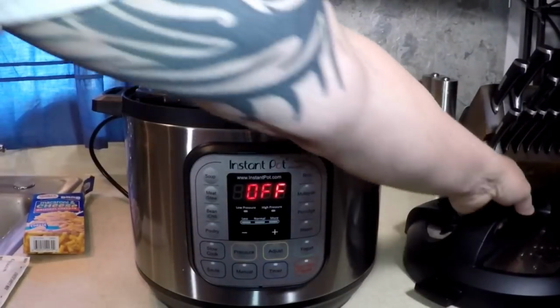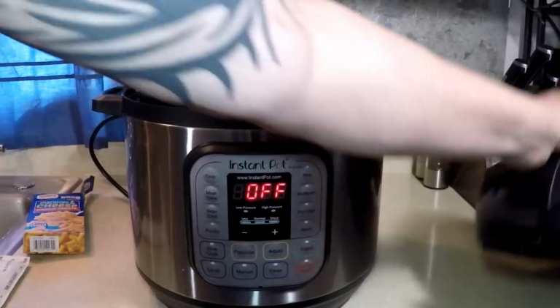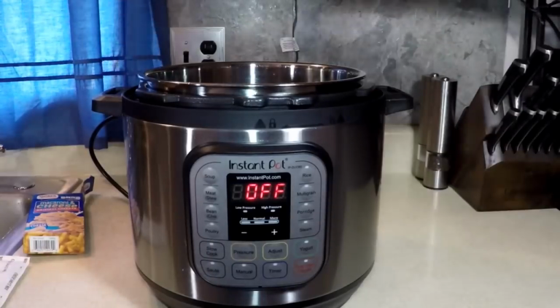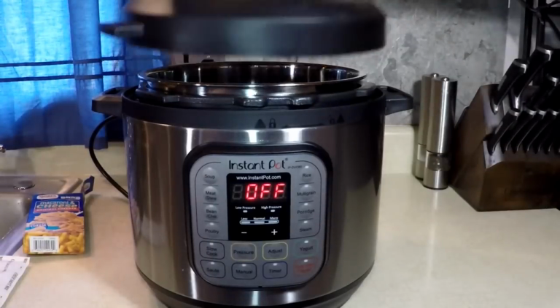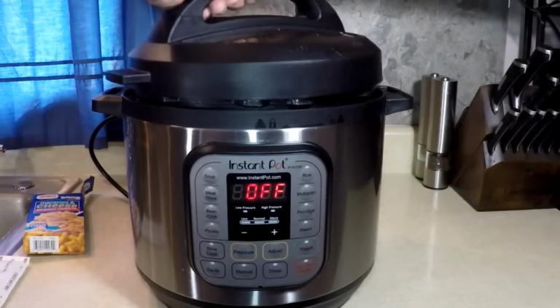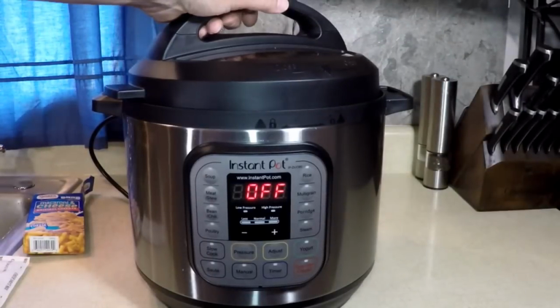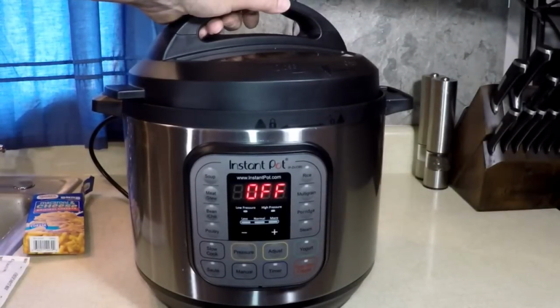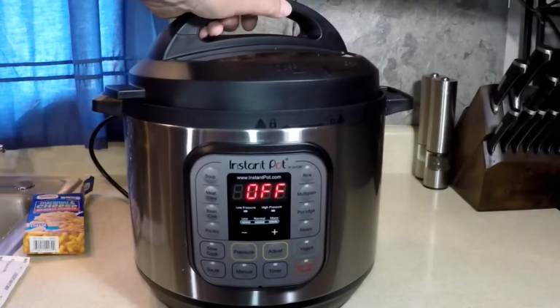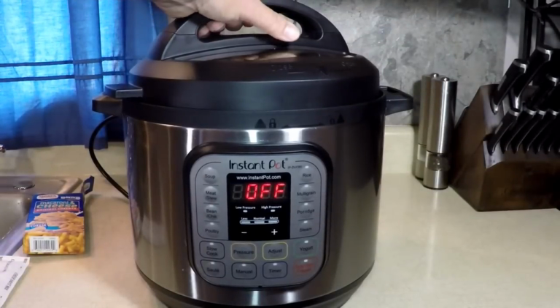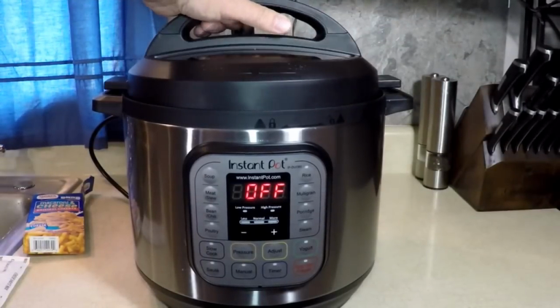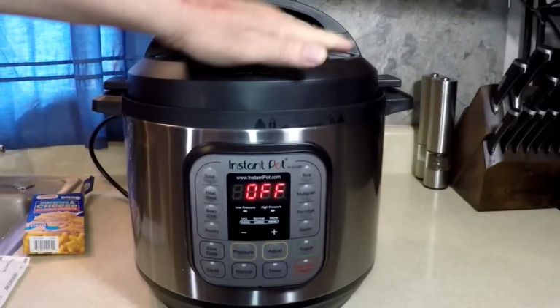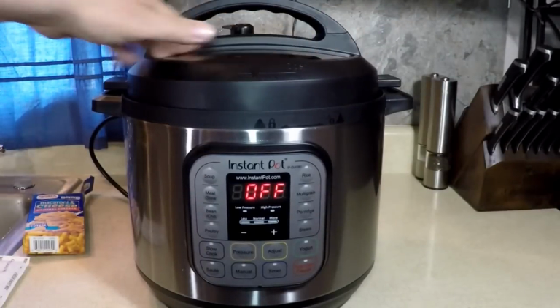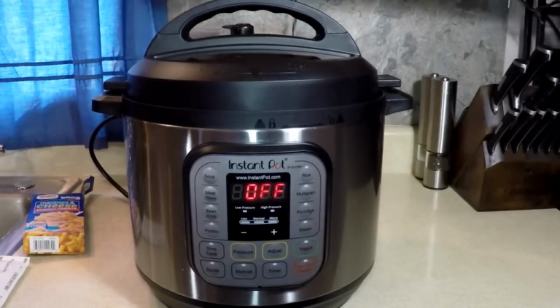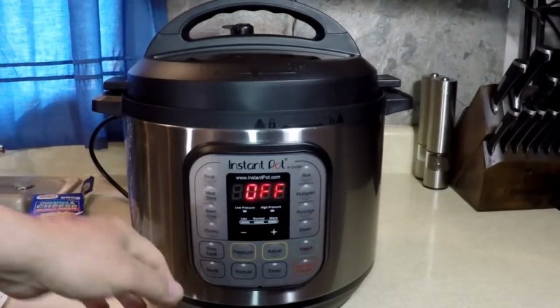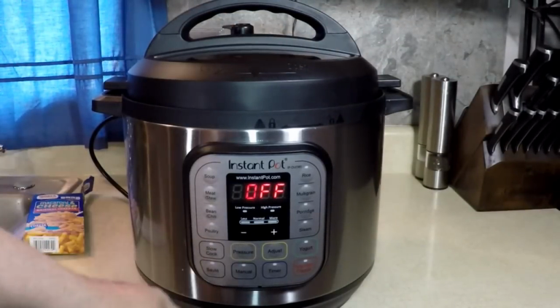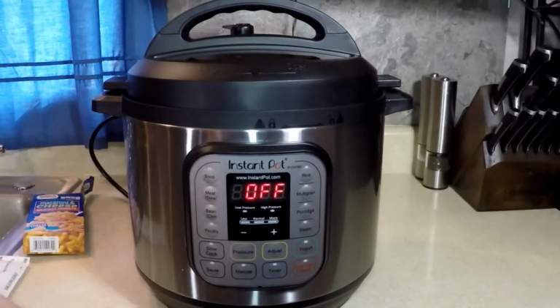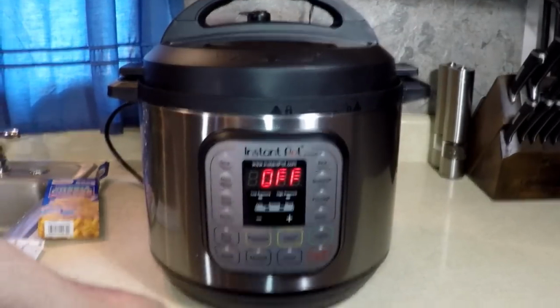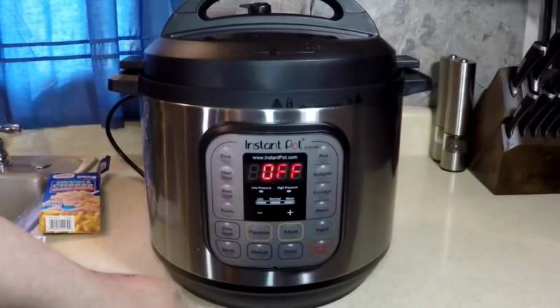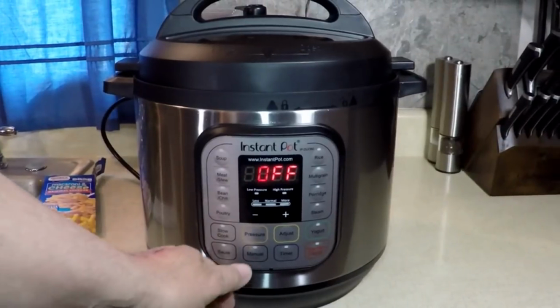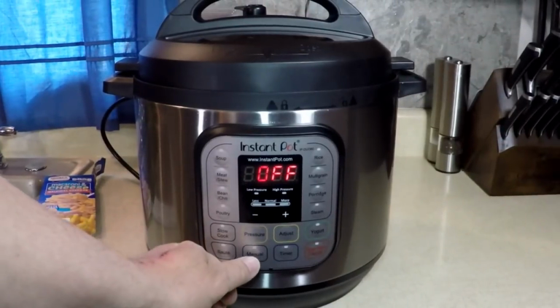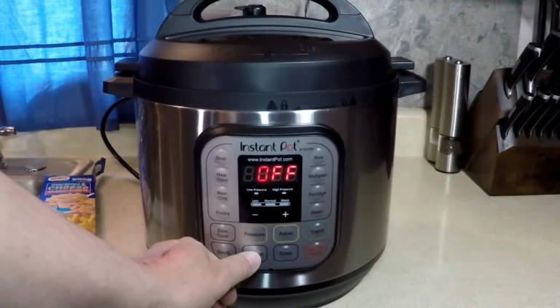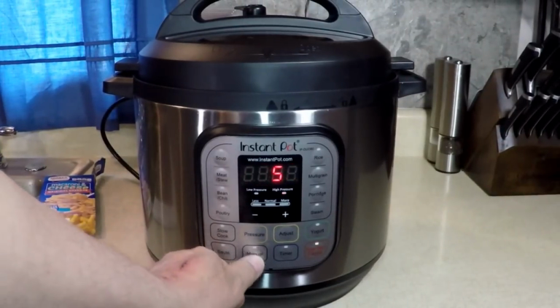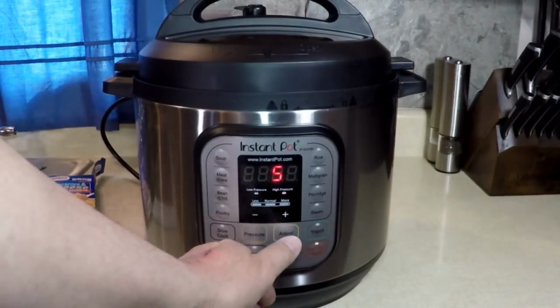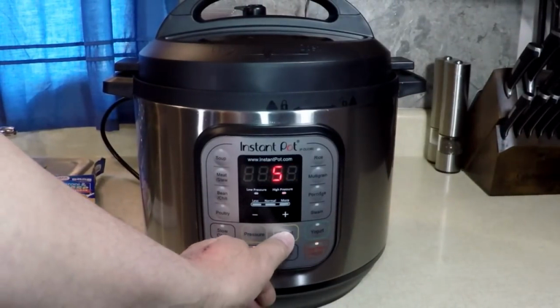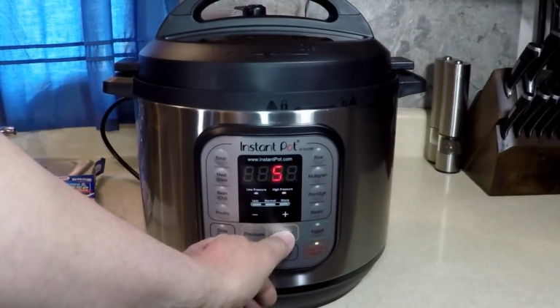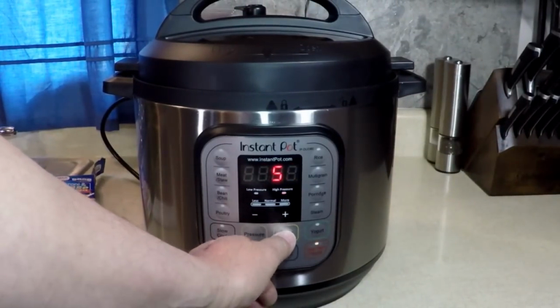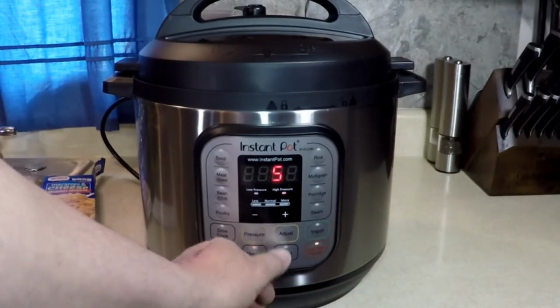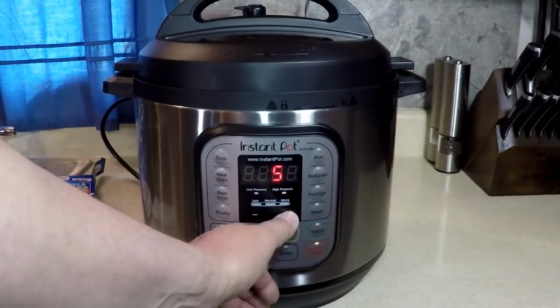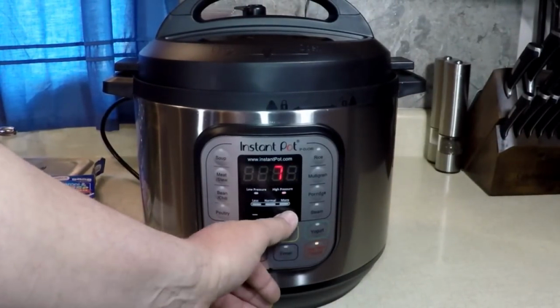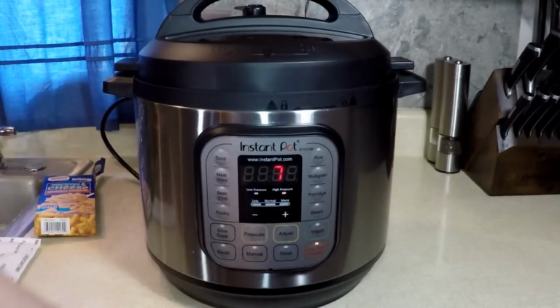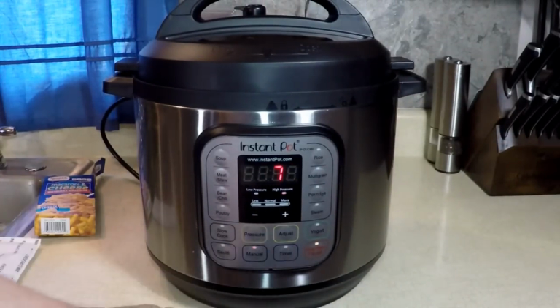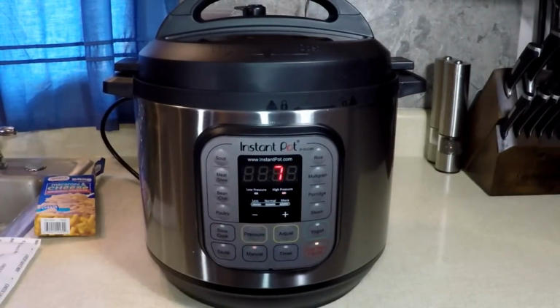Put the lid on — we know how. Go to manual pressure. I'm going 7 minutes. That's it.